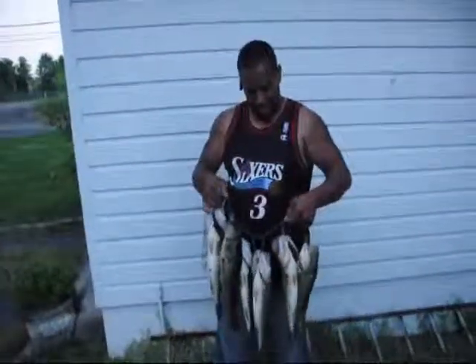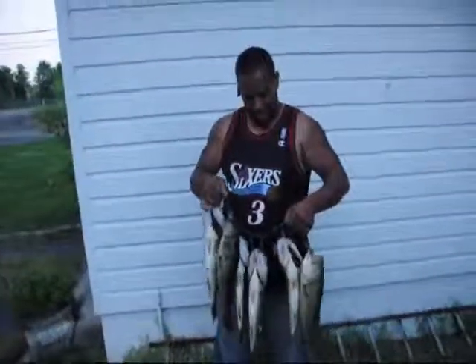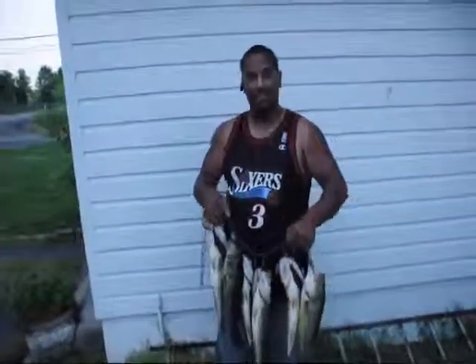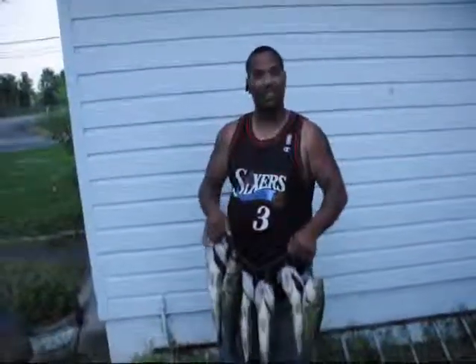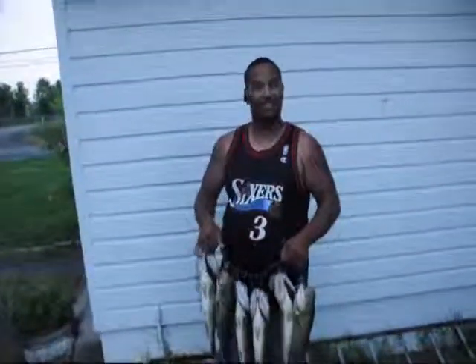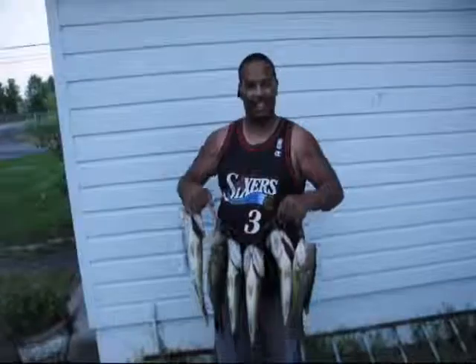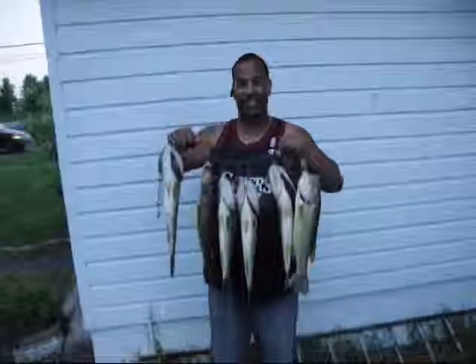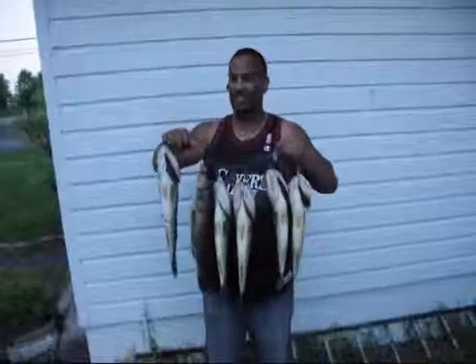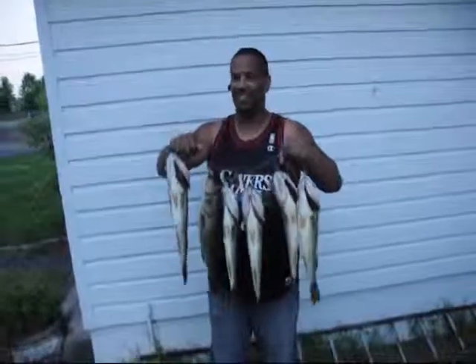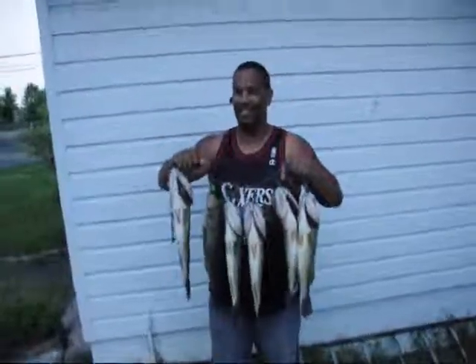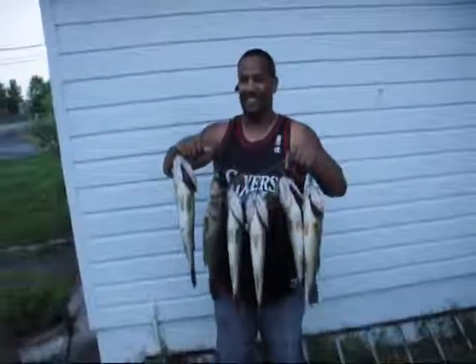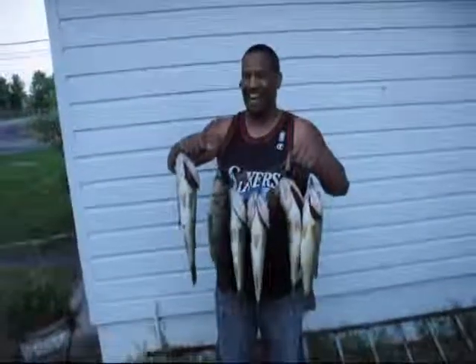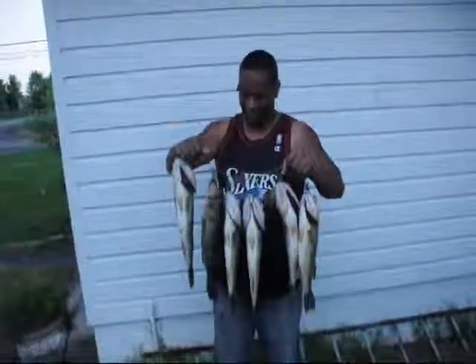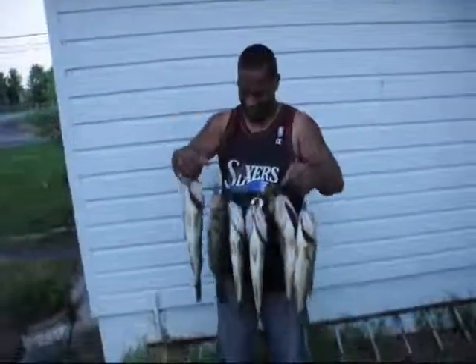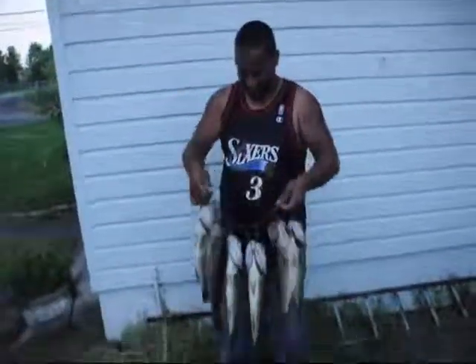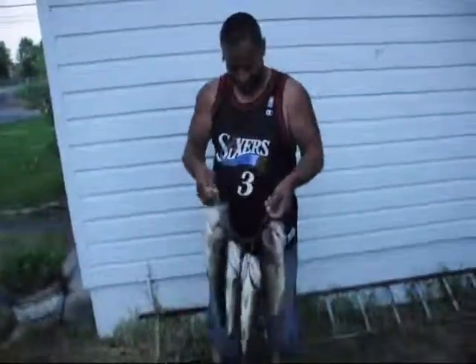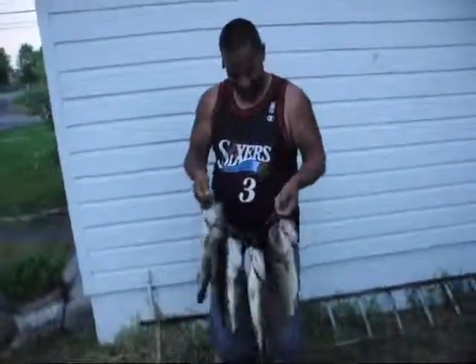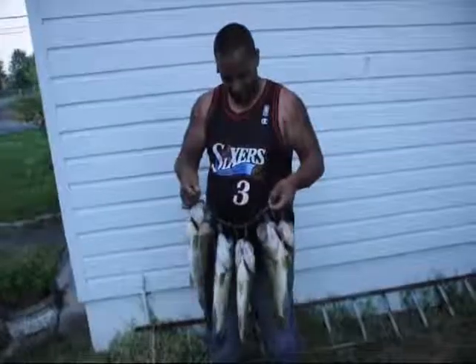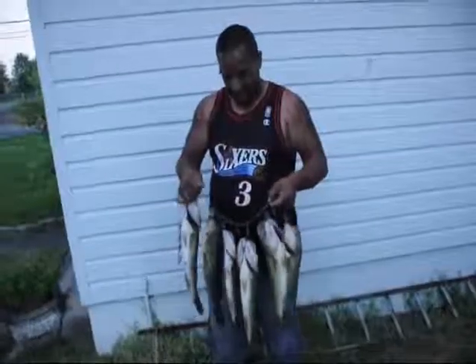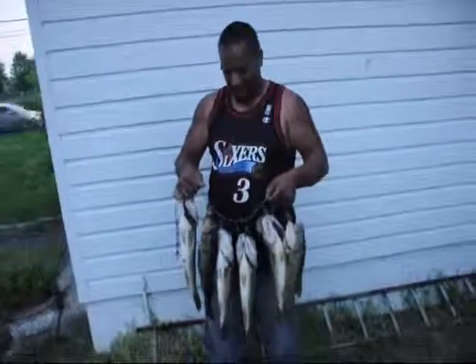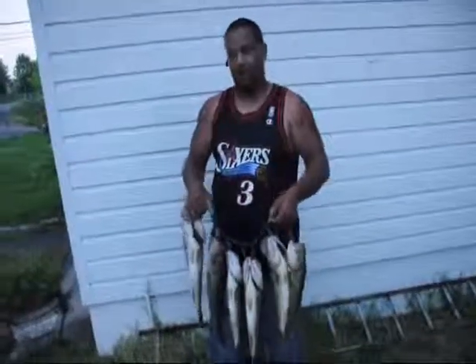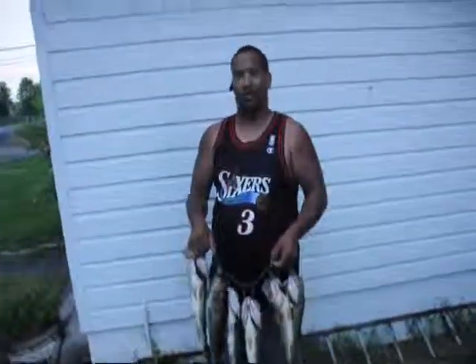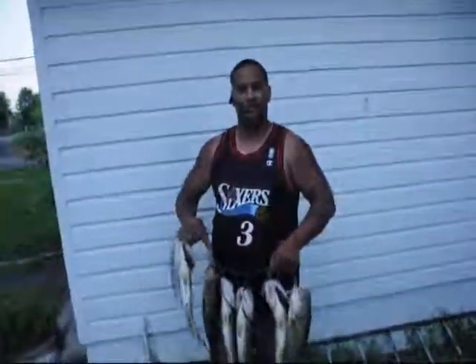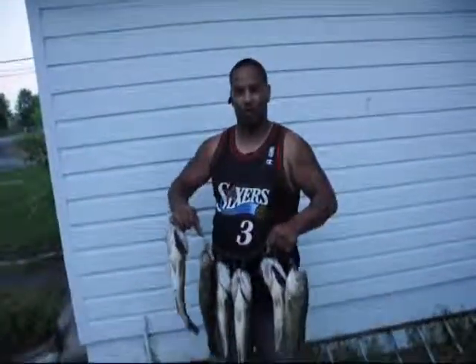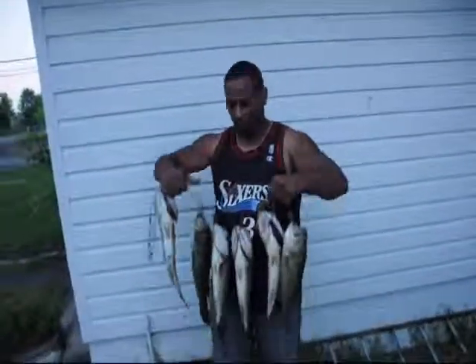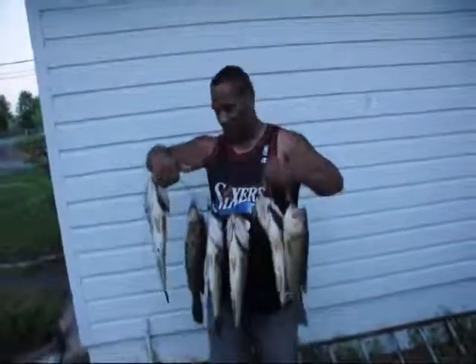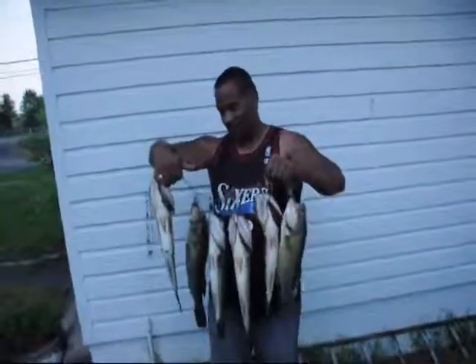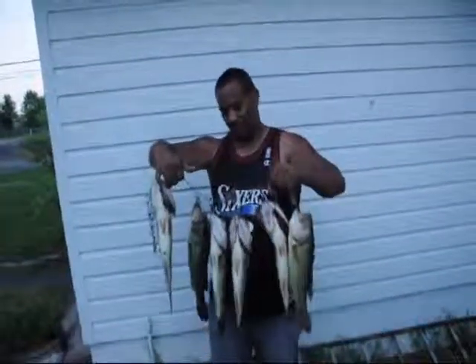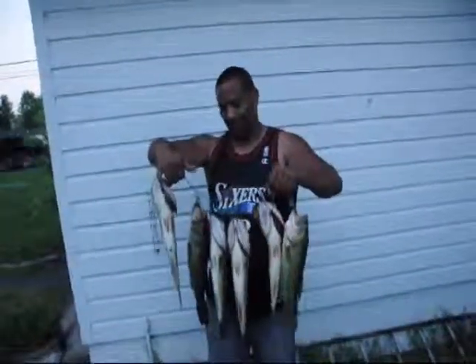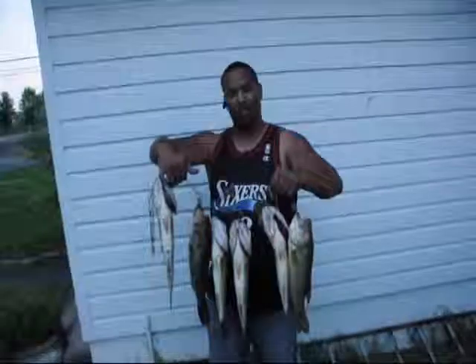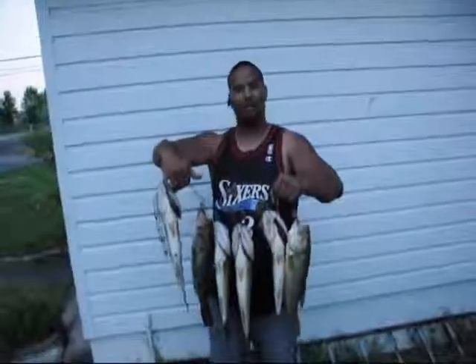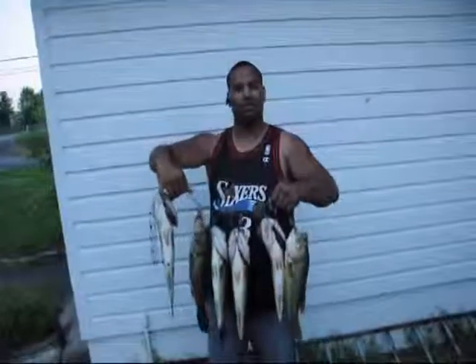Yeah, I do a lot of fishing, a lot of hunting. And as you can see, the fishing's good. And how many did you throw back? I threw back about 12. No kidding. Weren't as big as these.